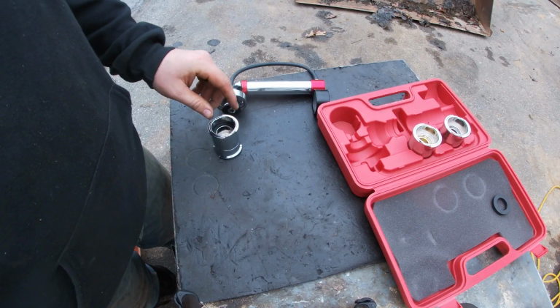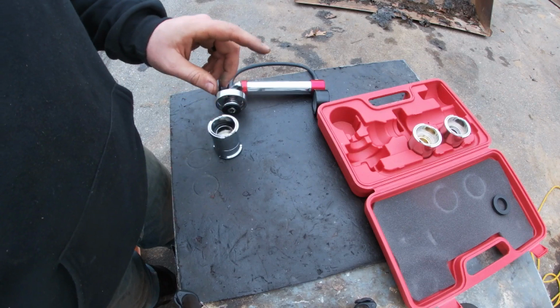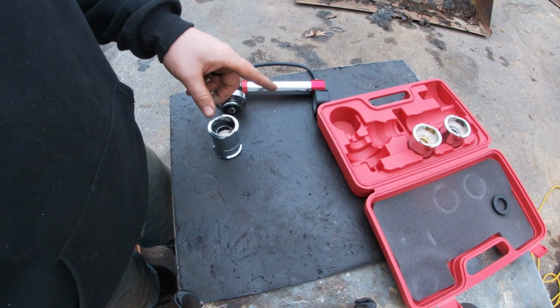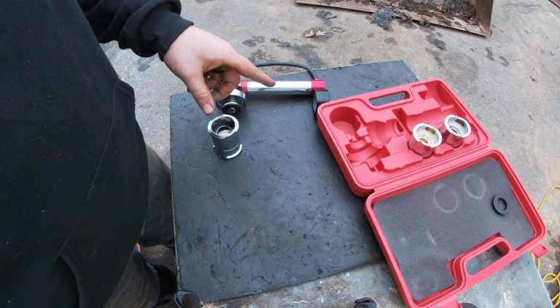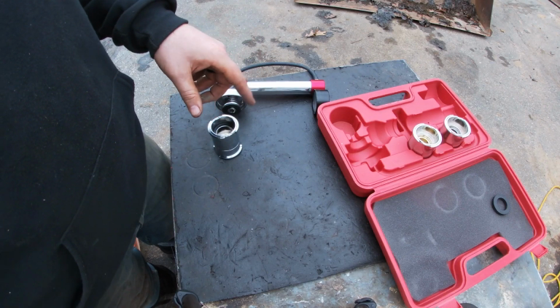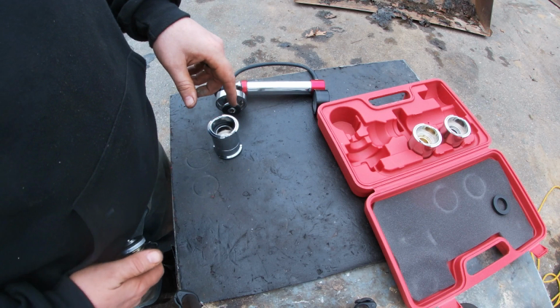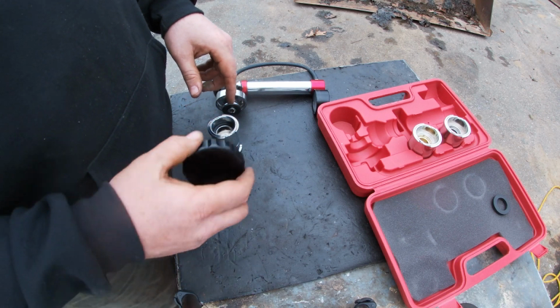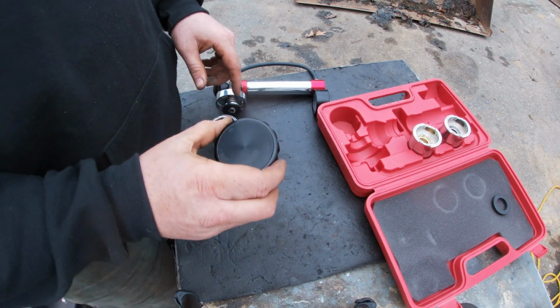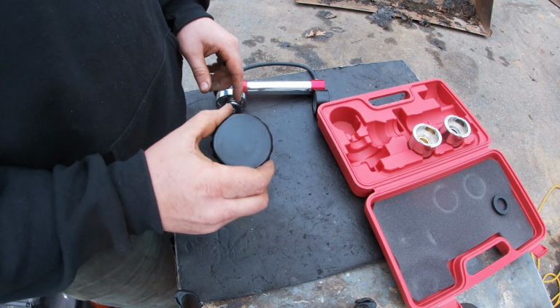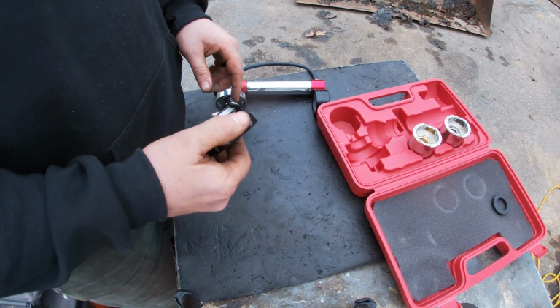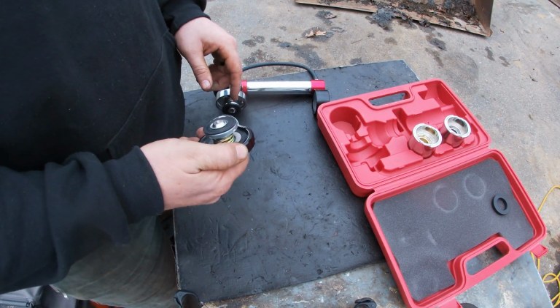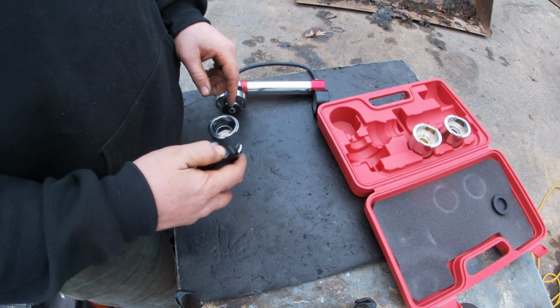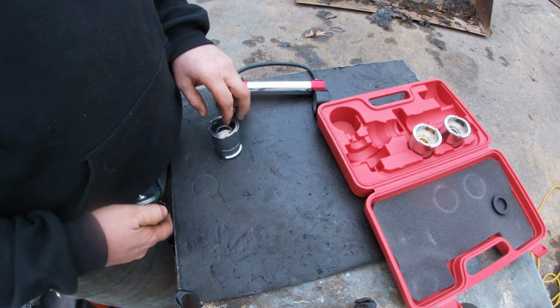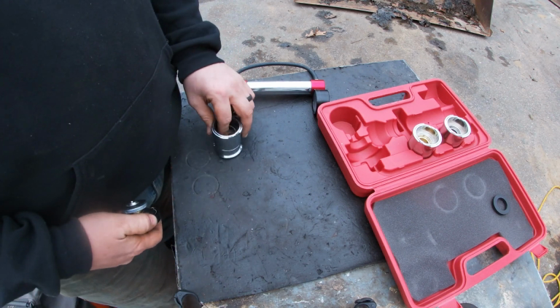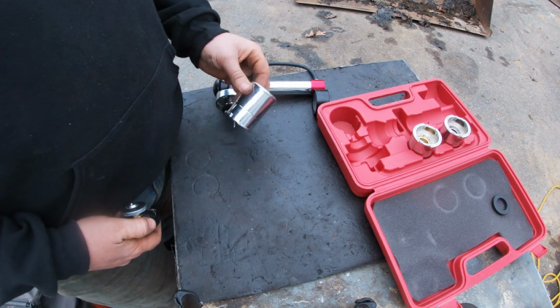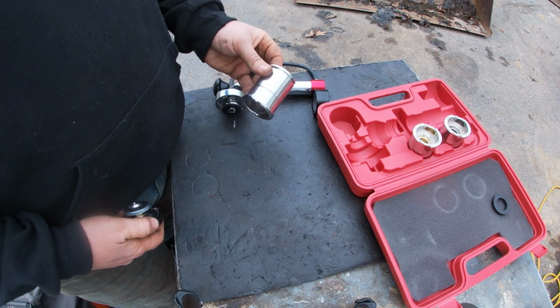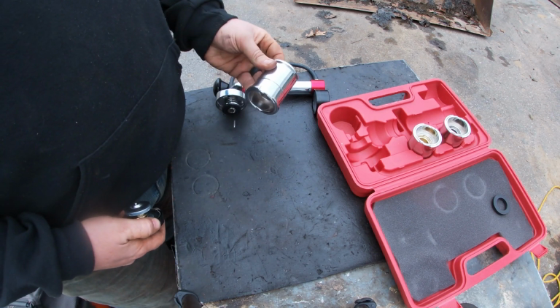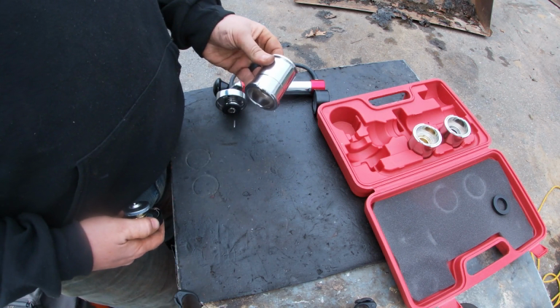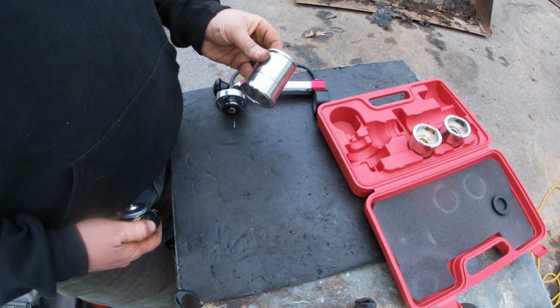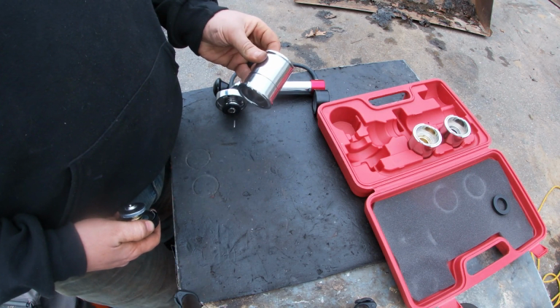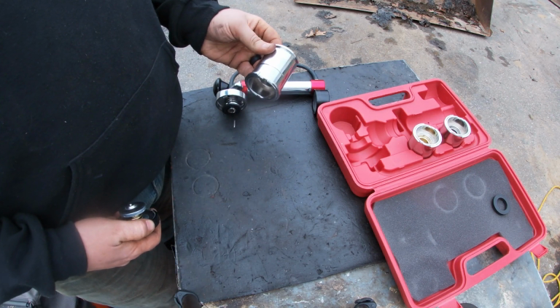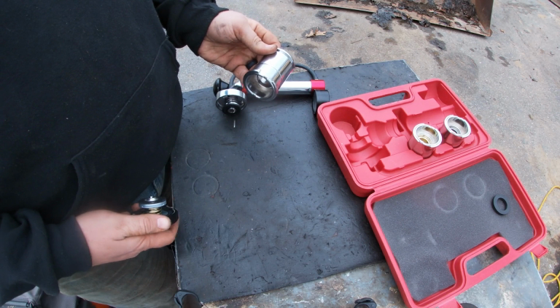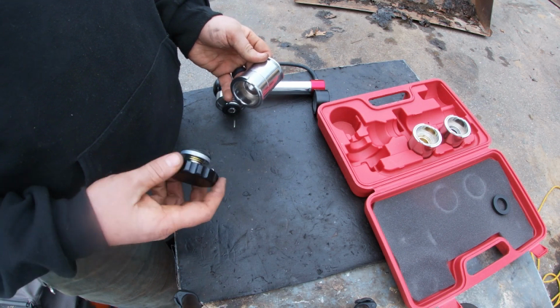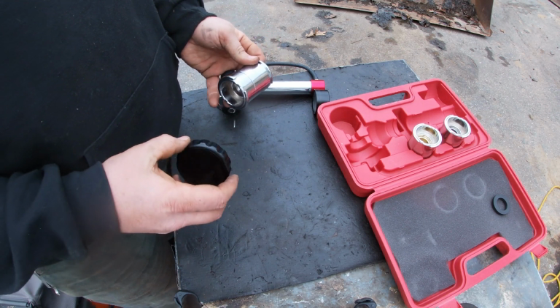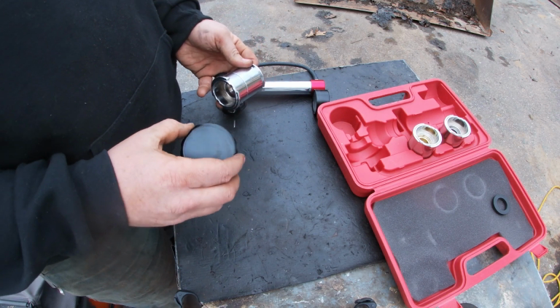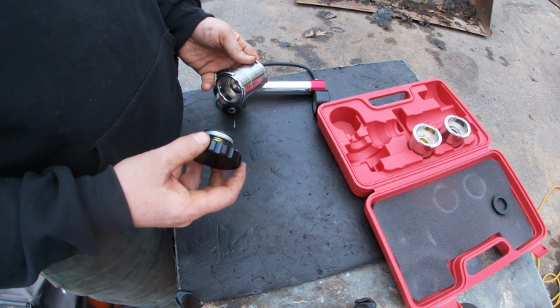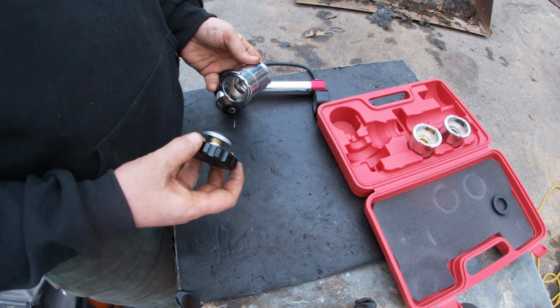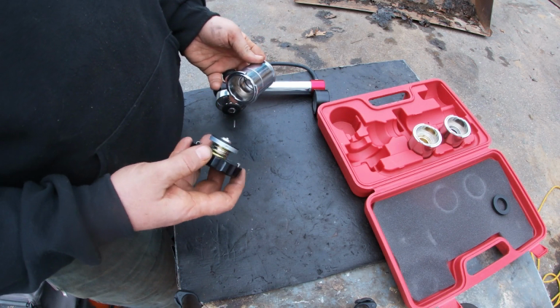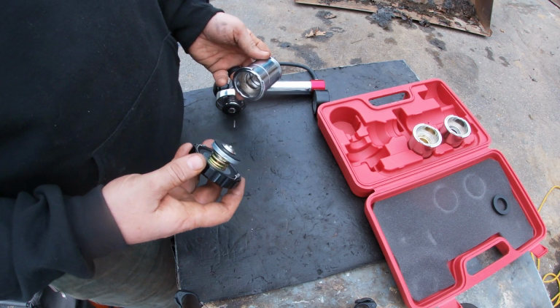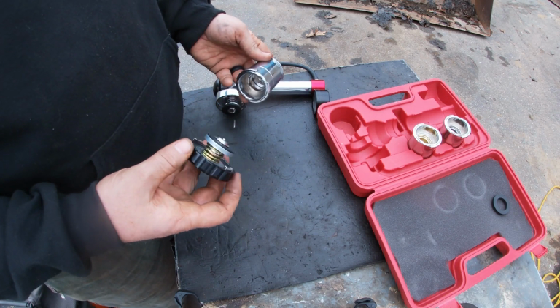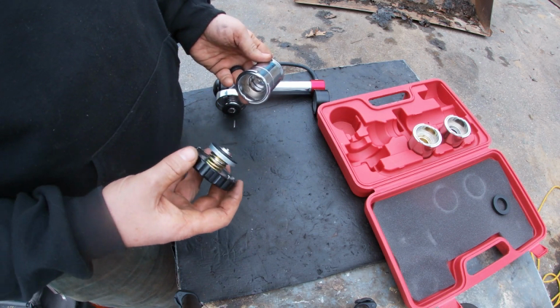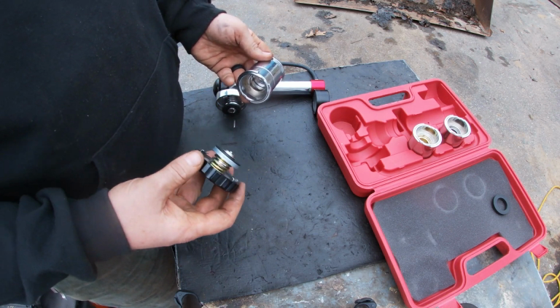Another thing that's nice about this kit is you can test your radiator cap as well. With this adapter, you can test to make sure that your radiator cap is lifting at the proper PSI.